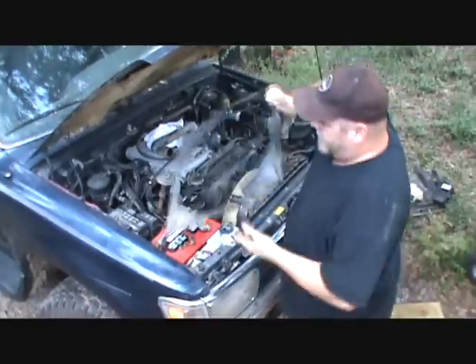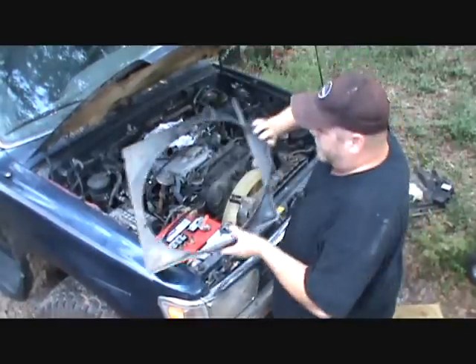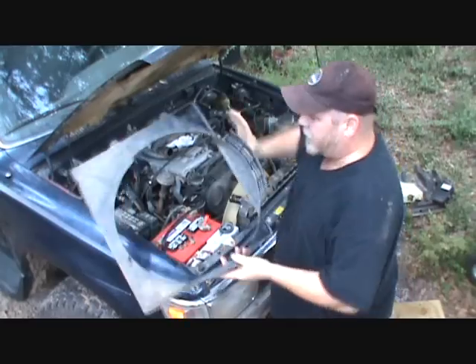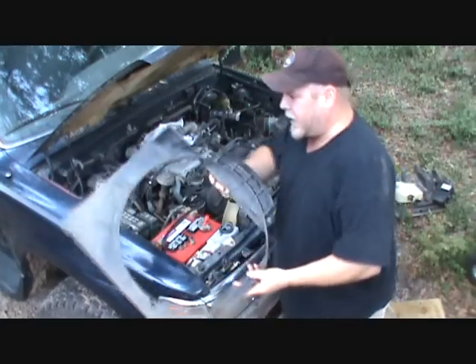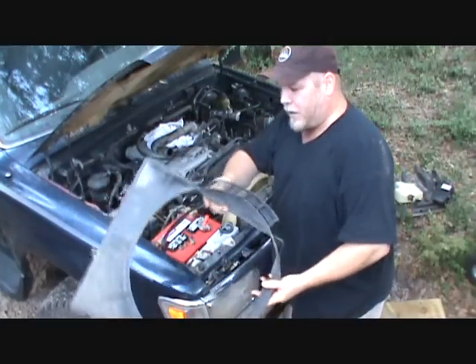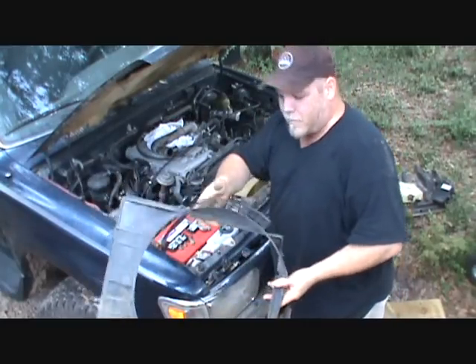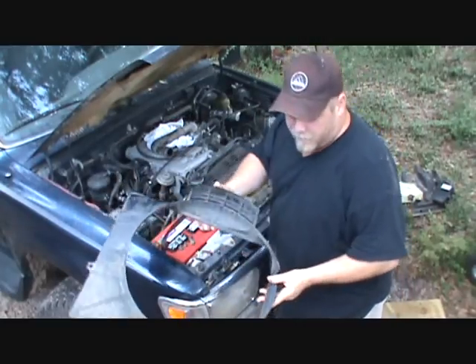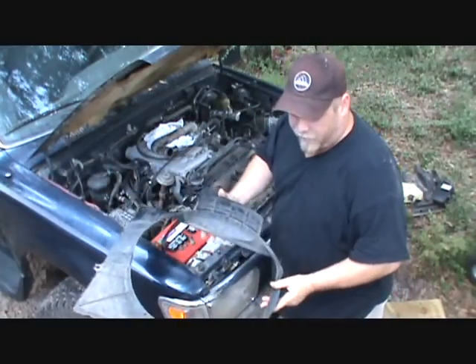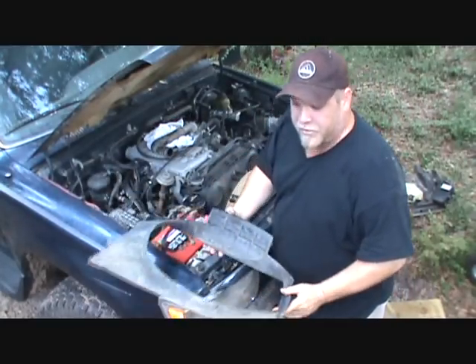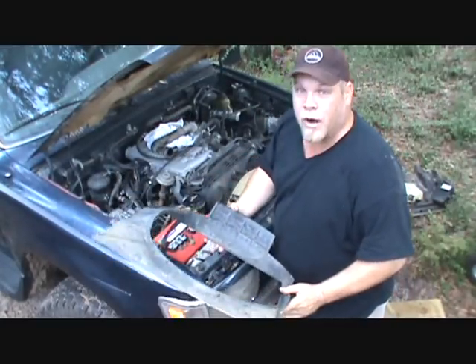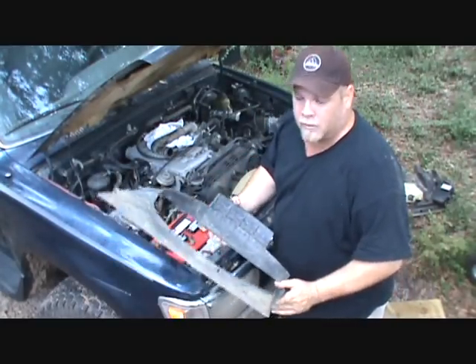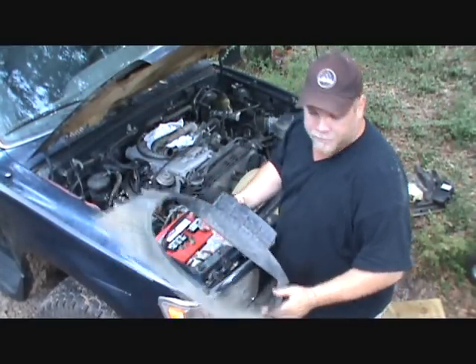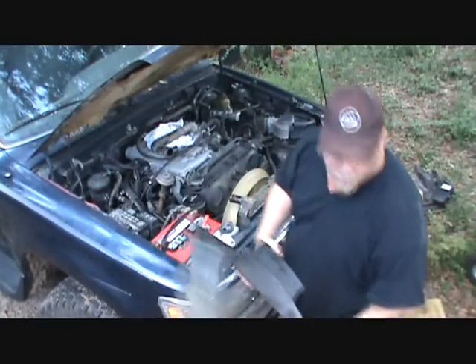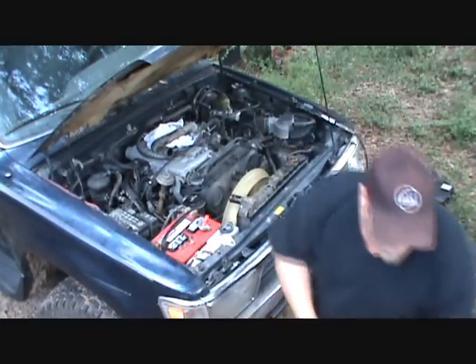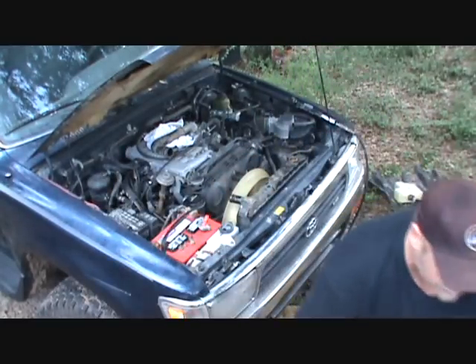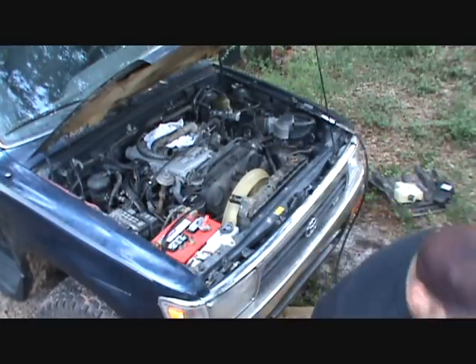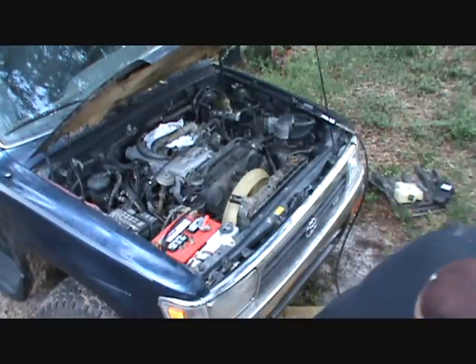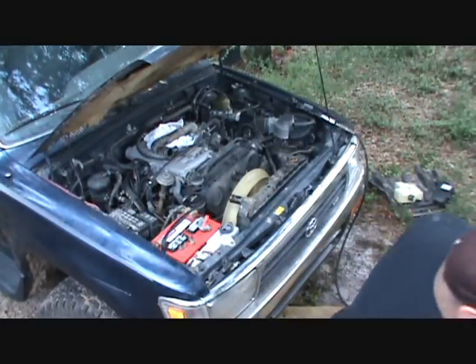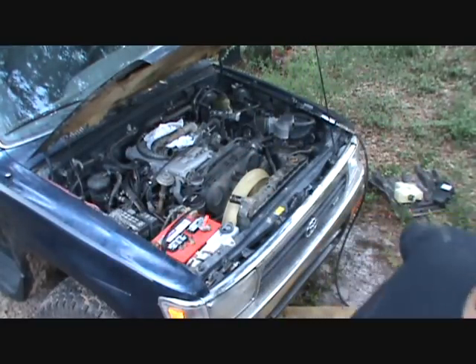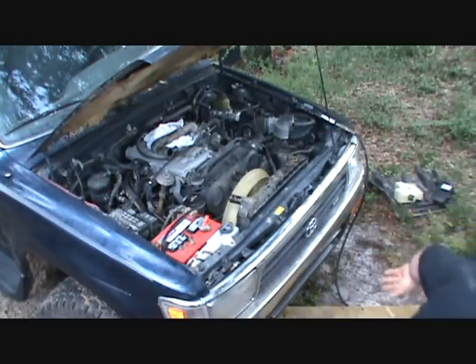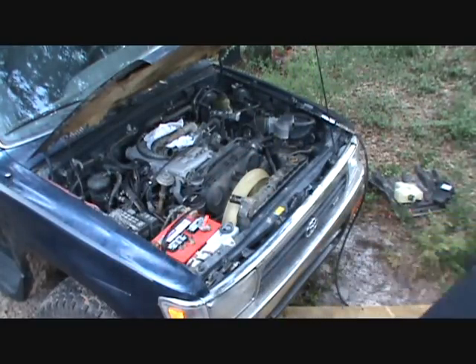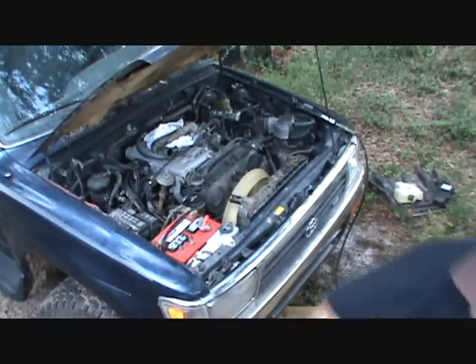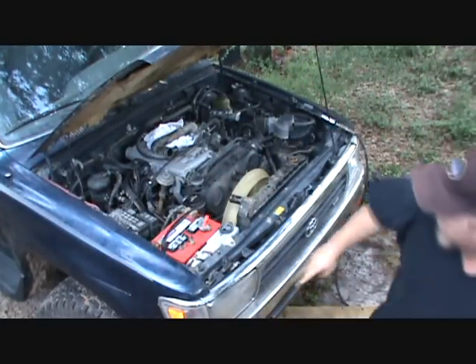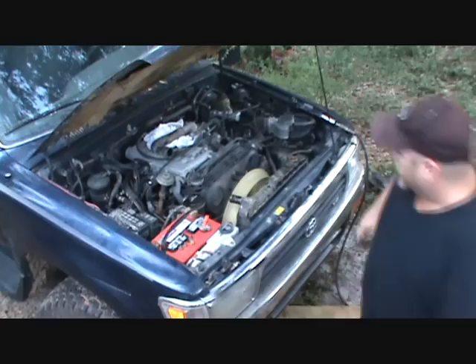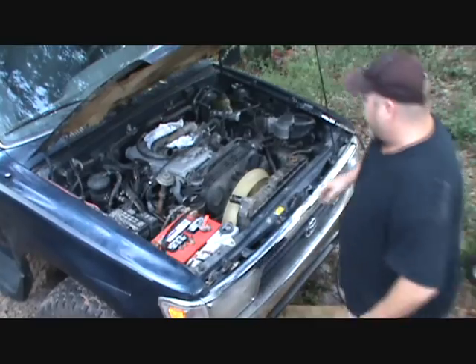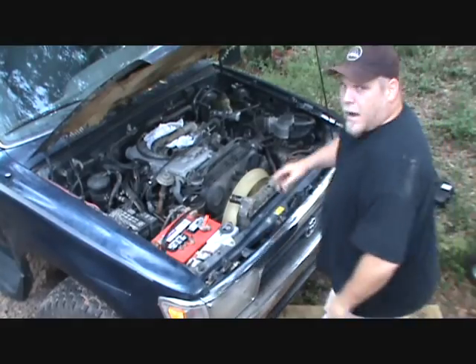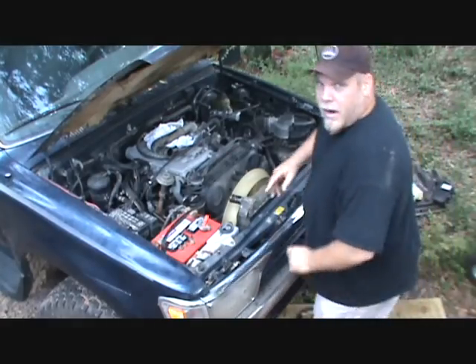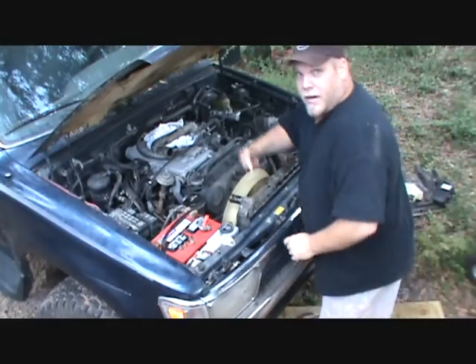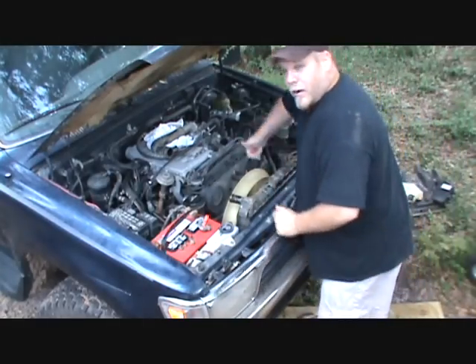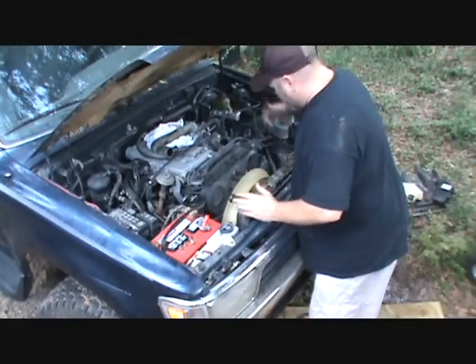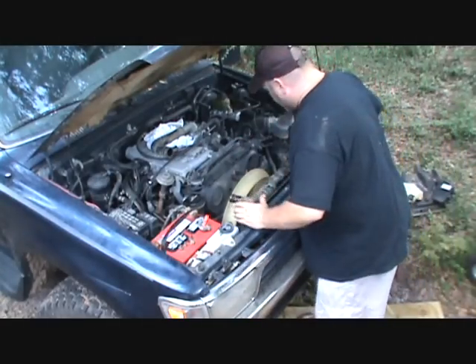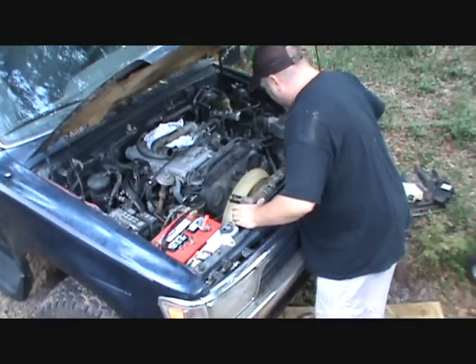Alright, very carefully I've removed my fan shroud off of there, and now my radiator is ready to be pulled out.